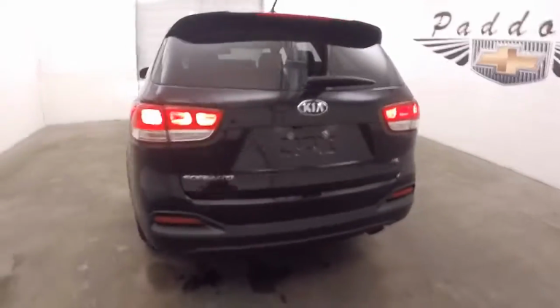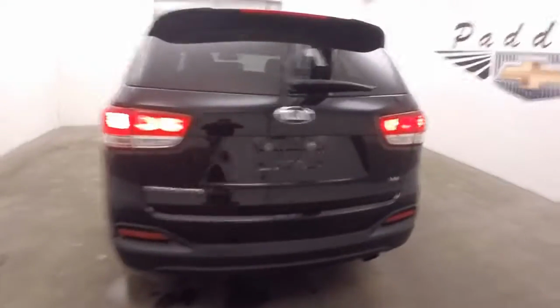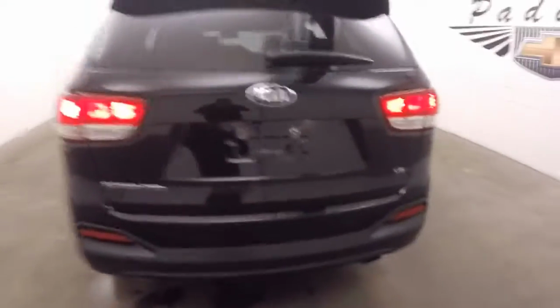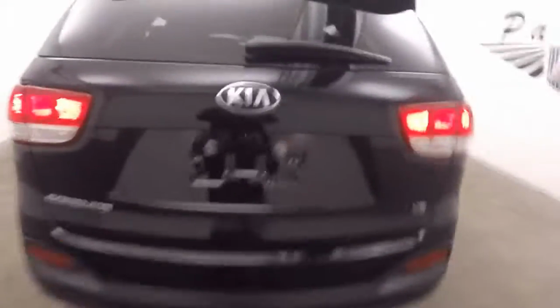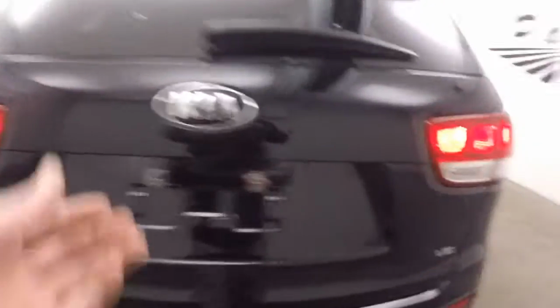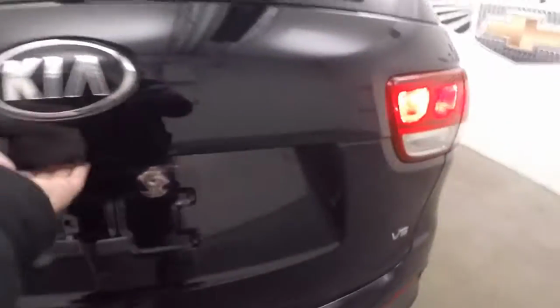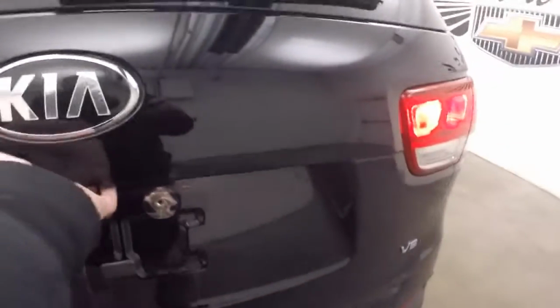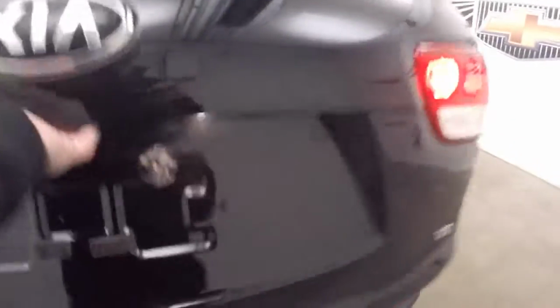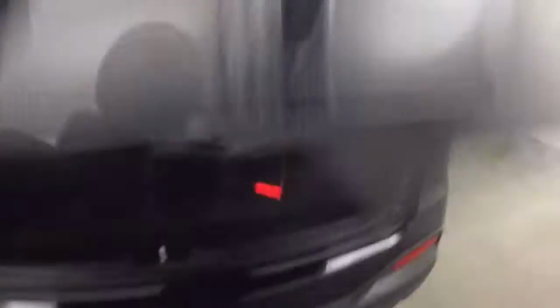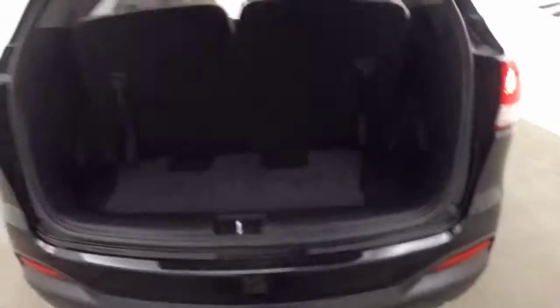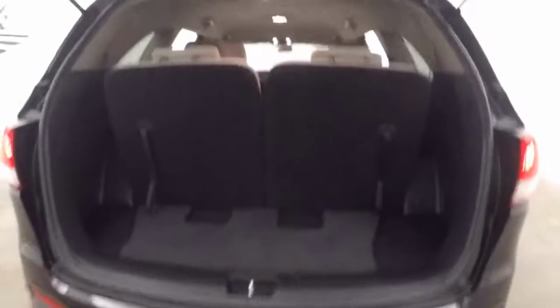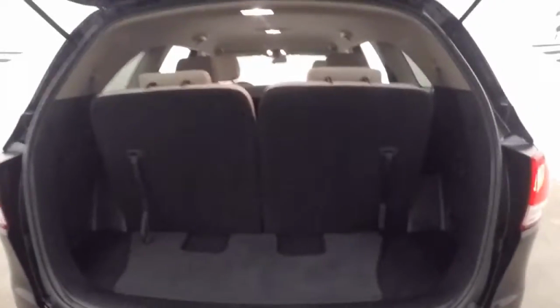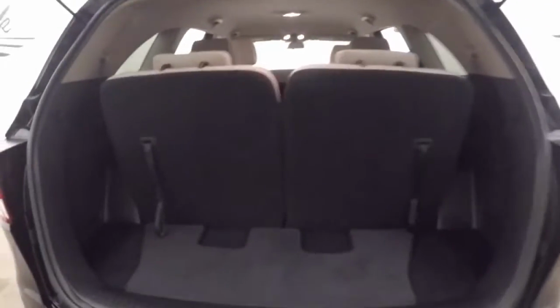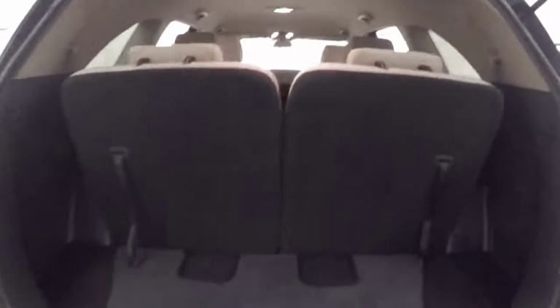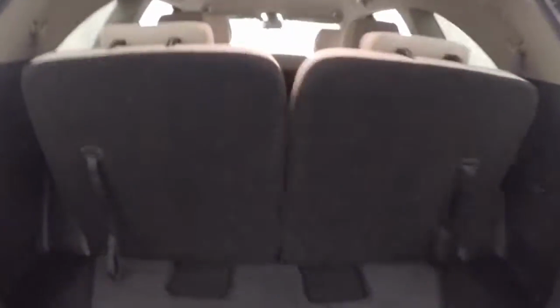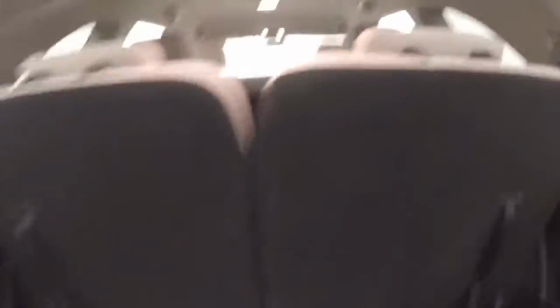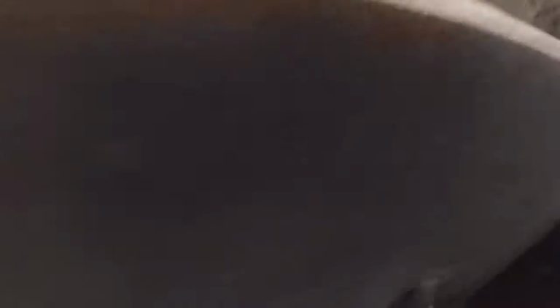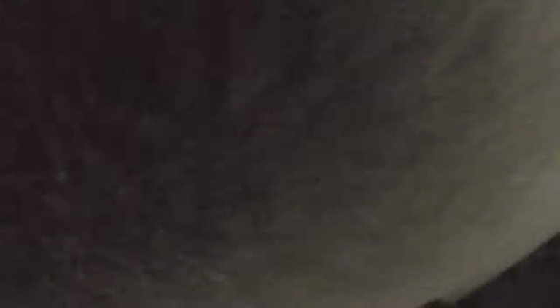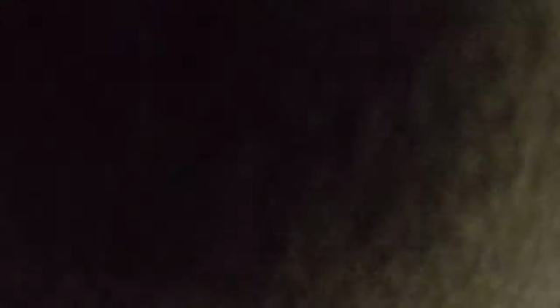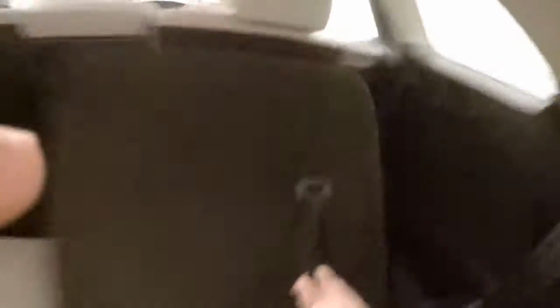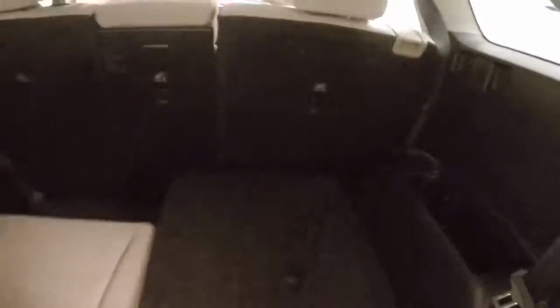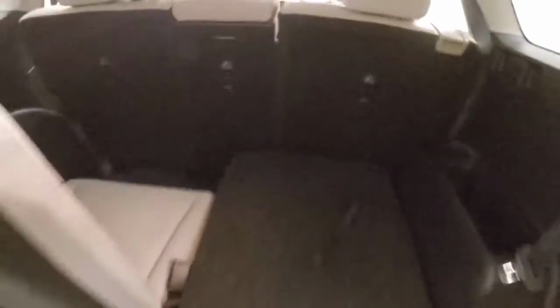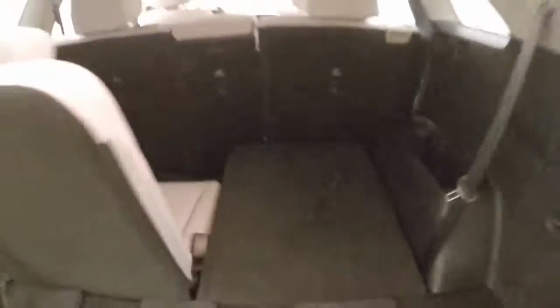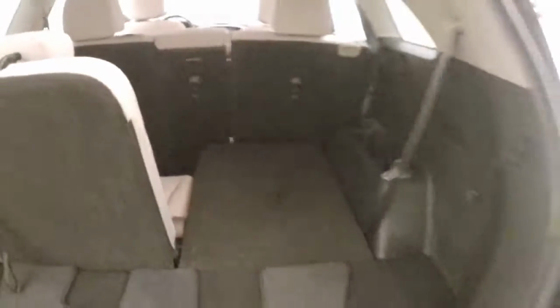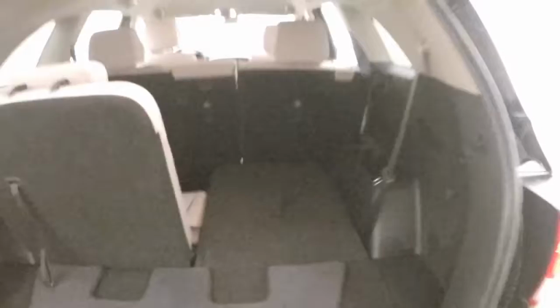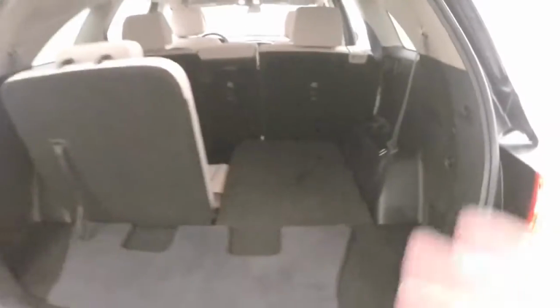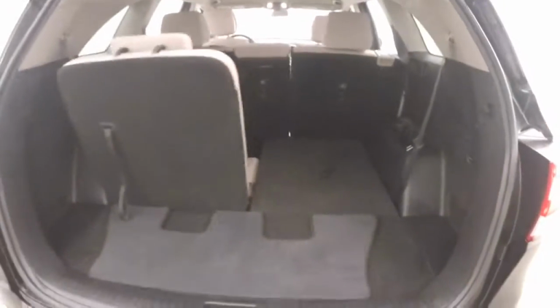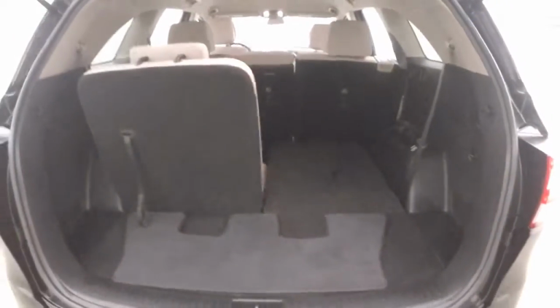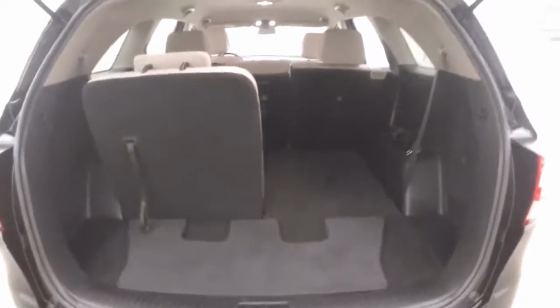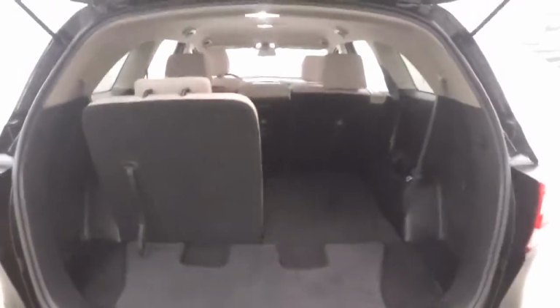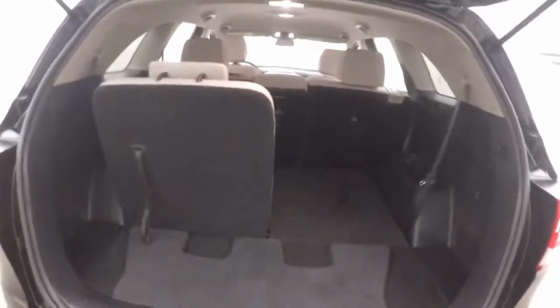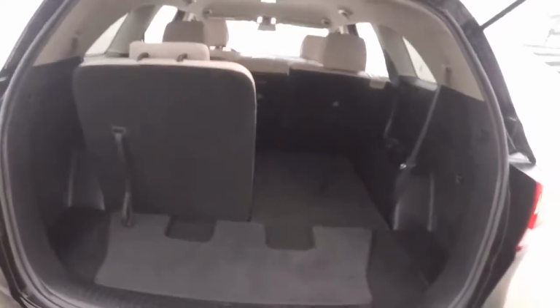It does have a V6. Third row seating, which is up currently — pull that down and you can see how much space you get in the back.